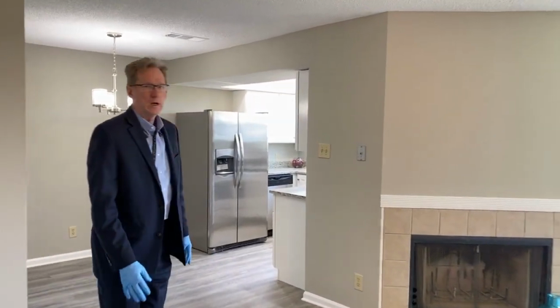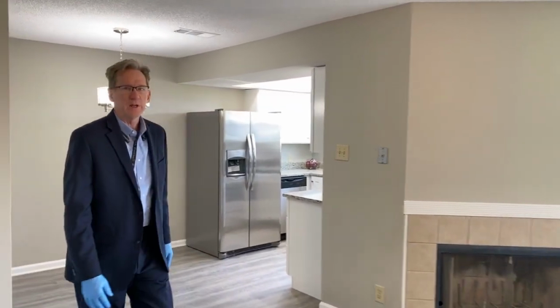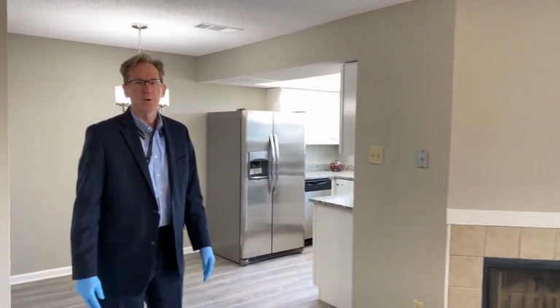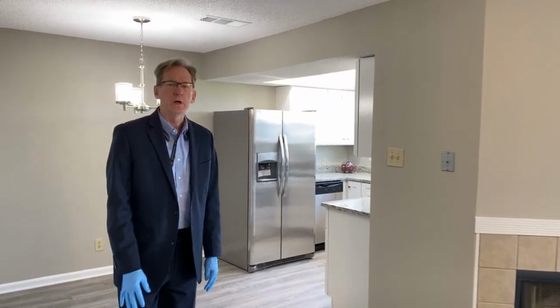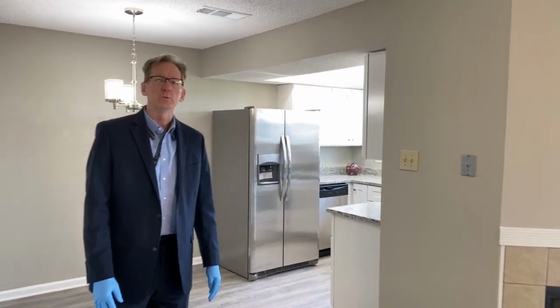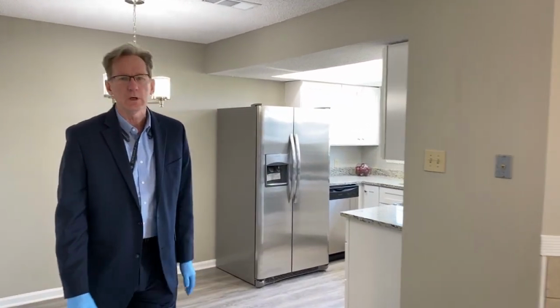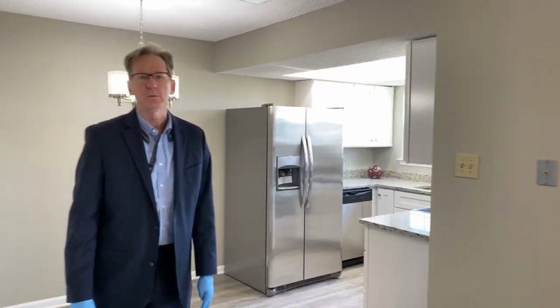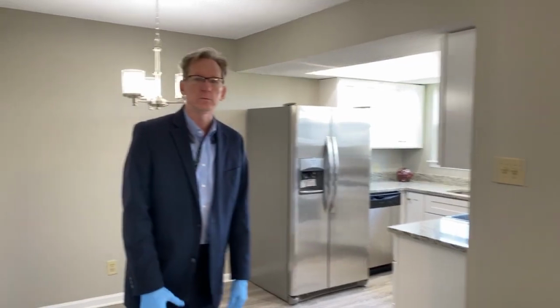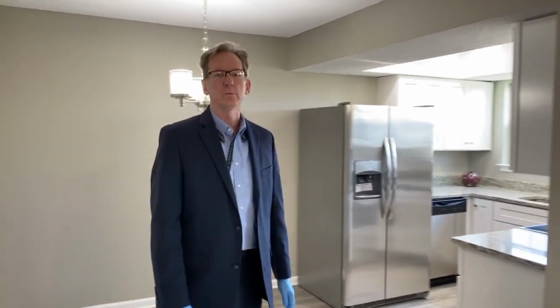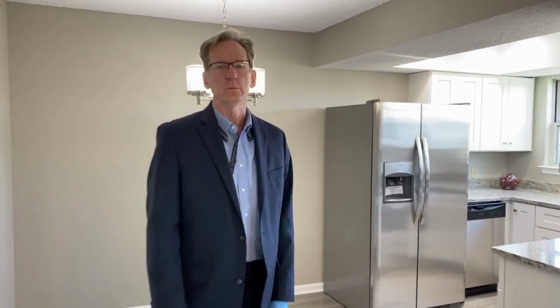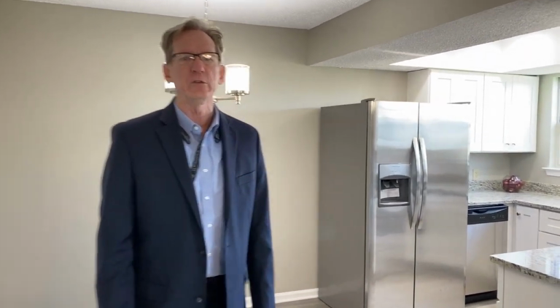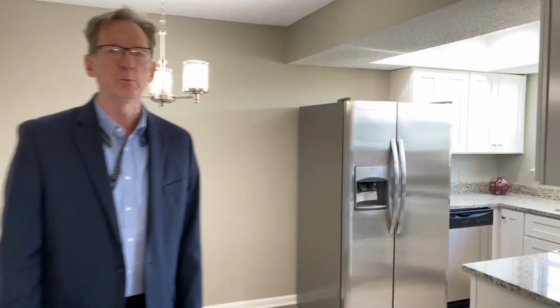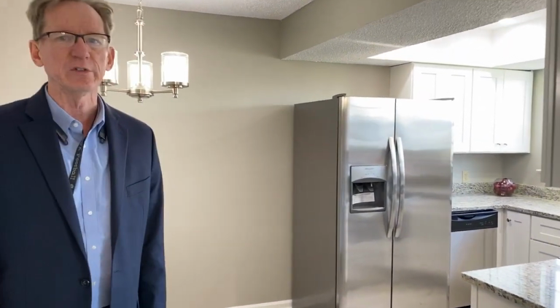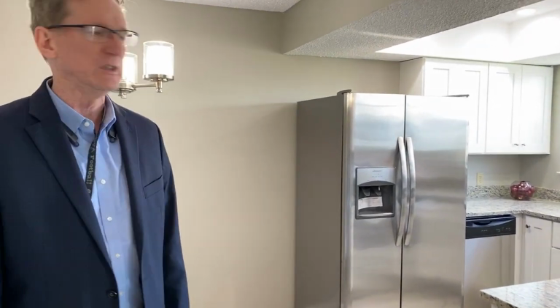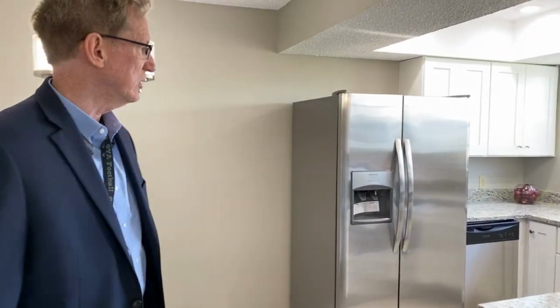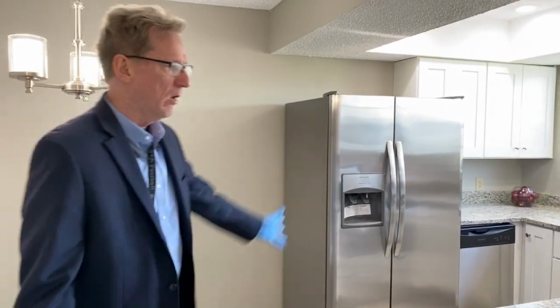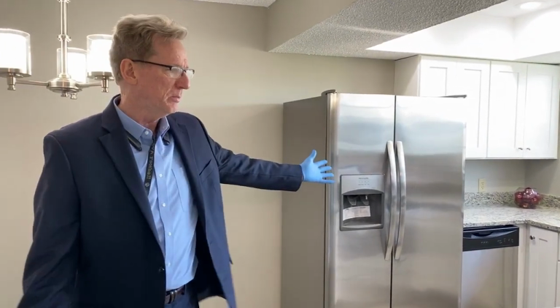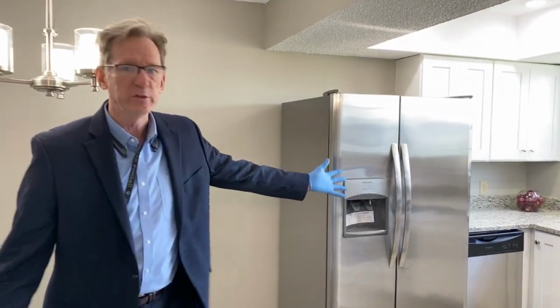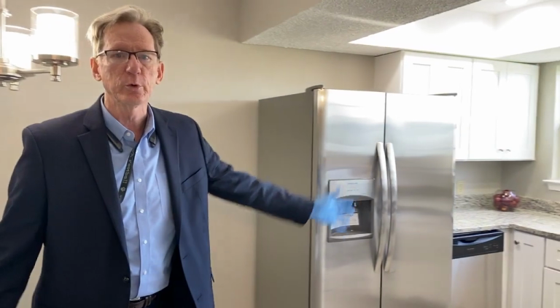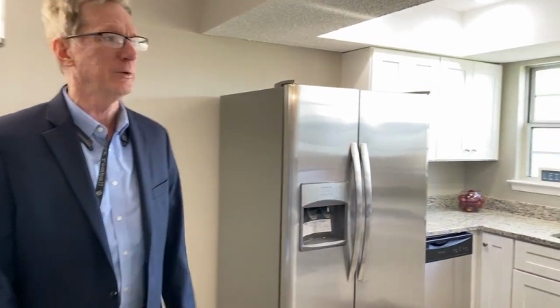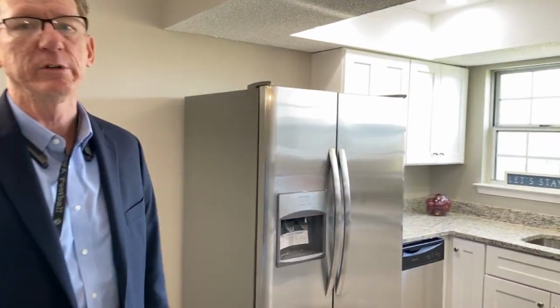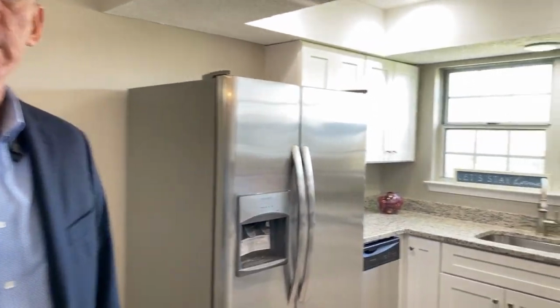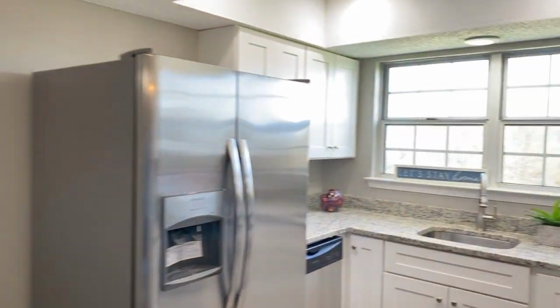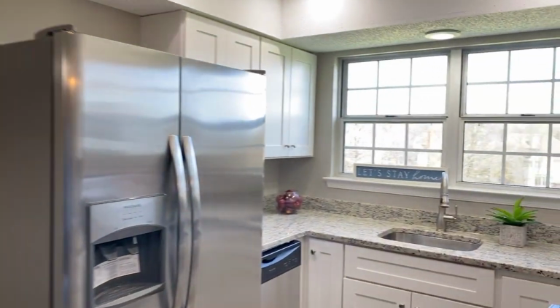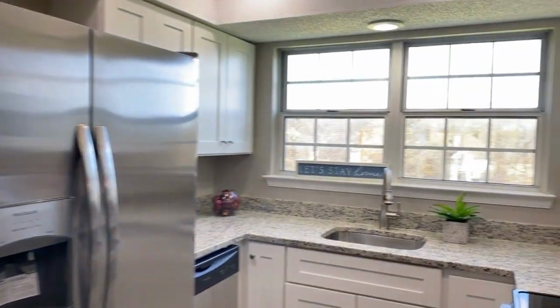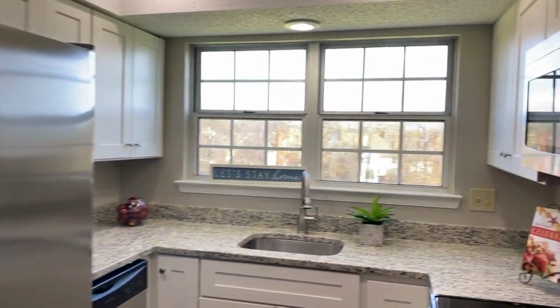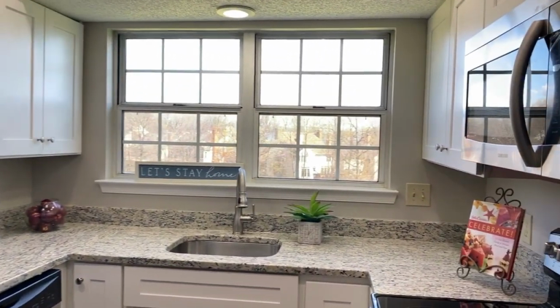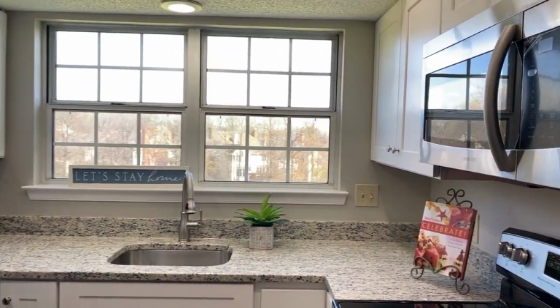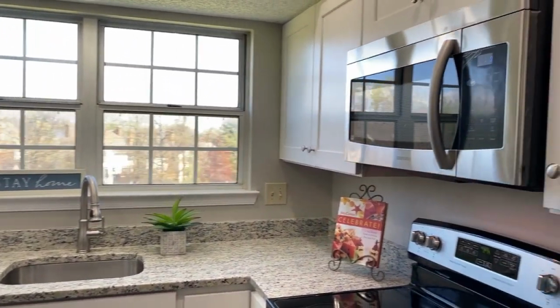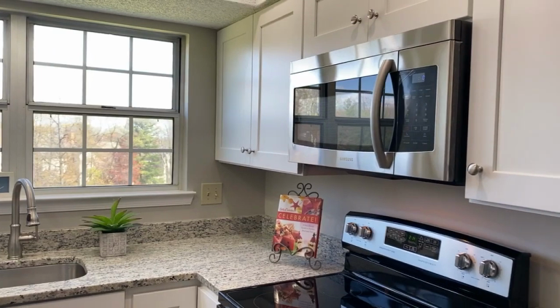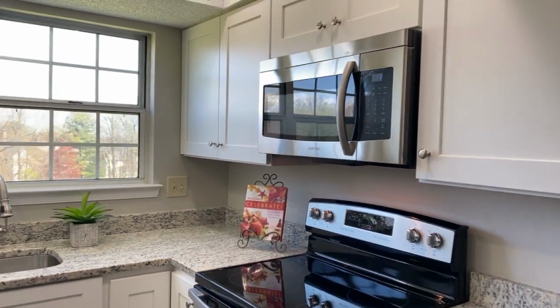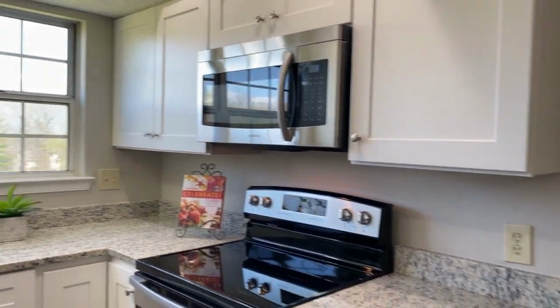We took out the old lights and put in recessed lights in the kitchen. All new appliances, new granite, new cabinets — literally everything. And you have a great view of the golf course again.